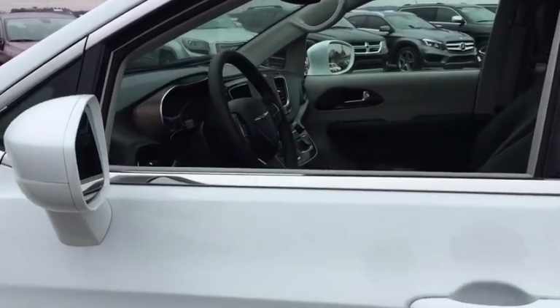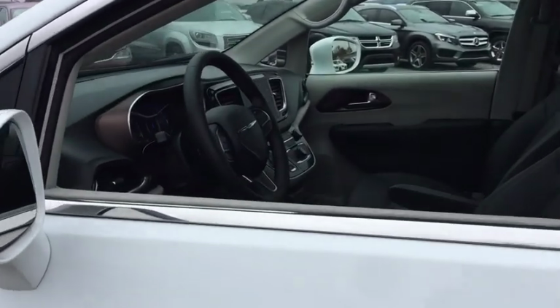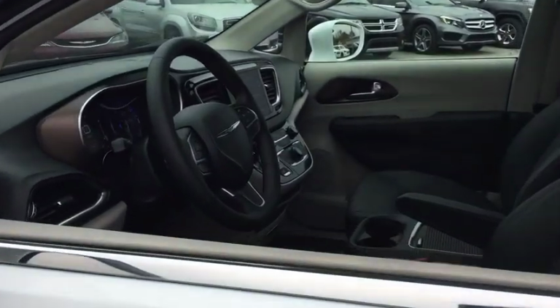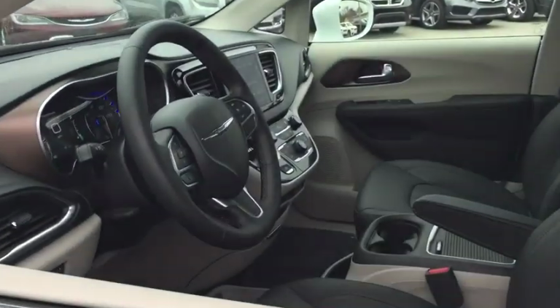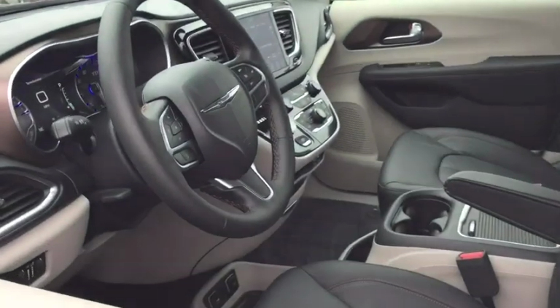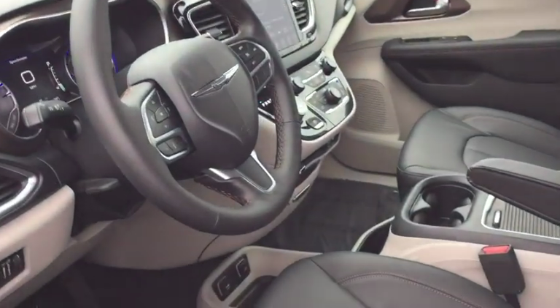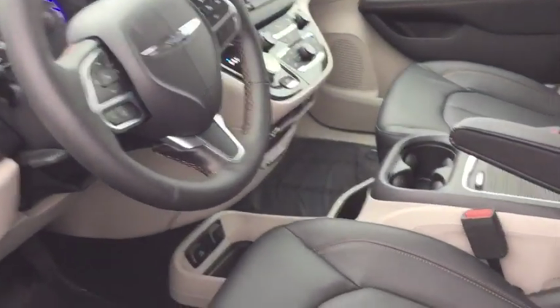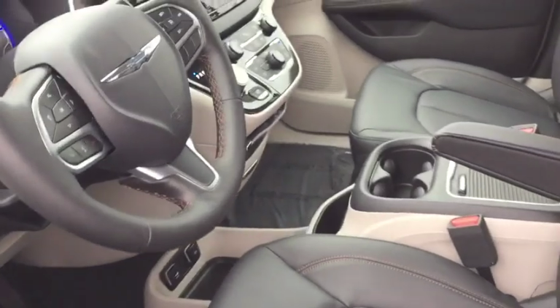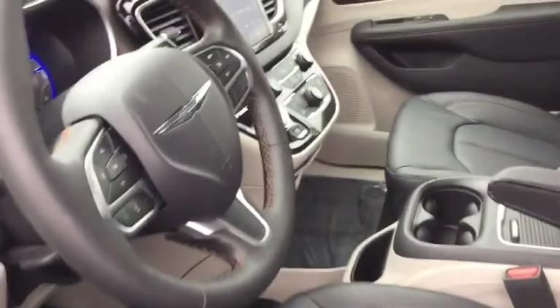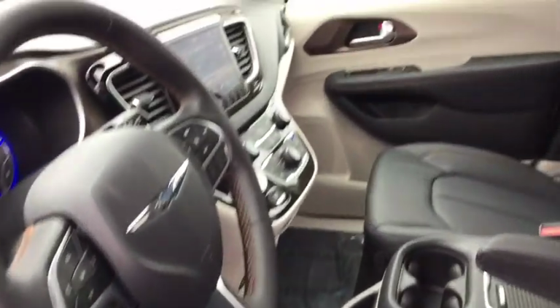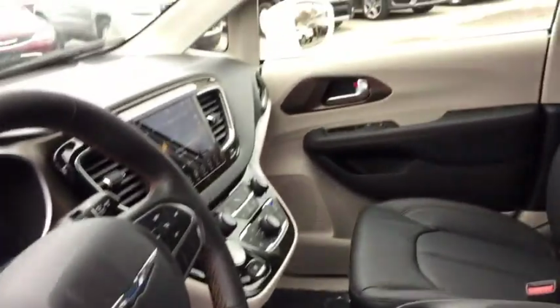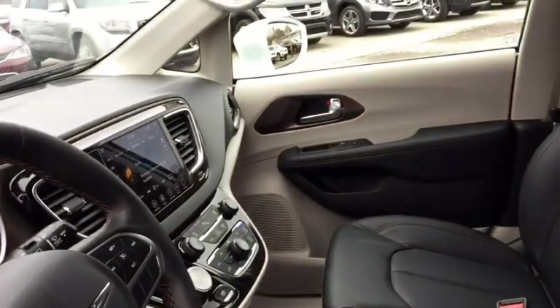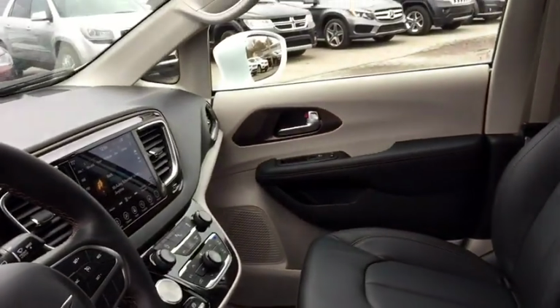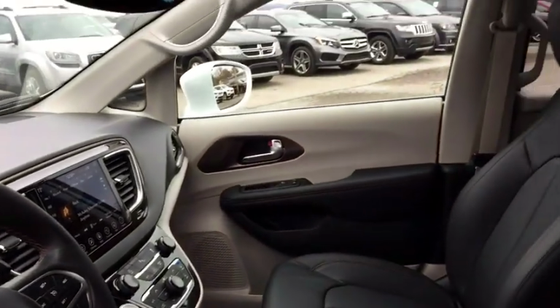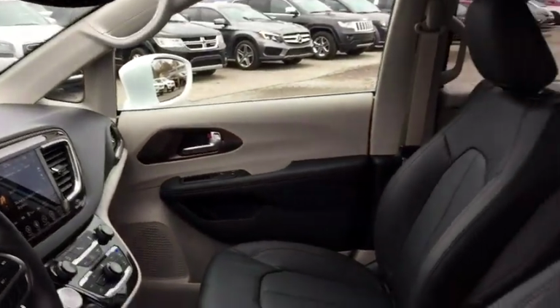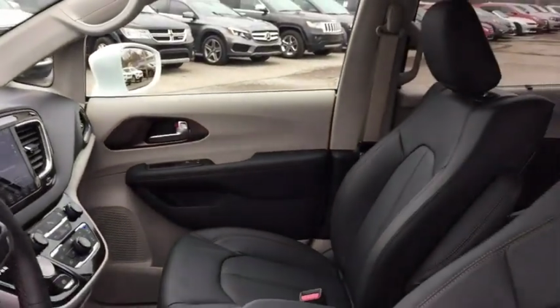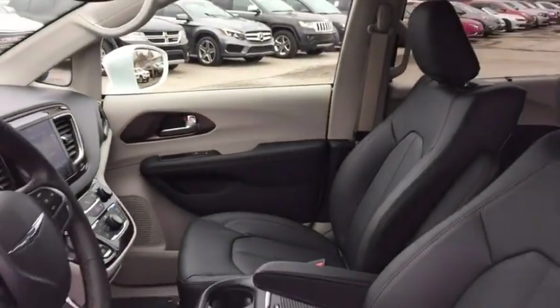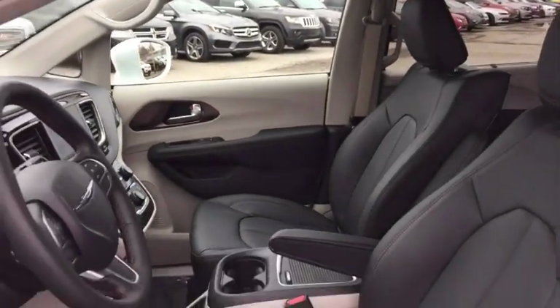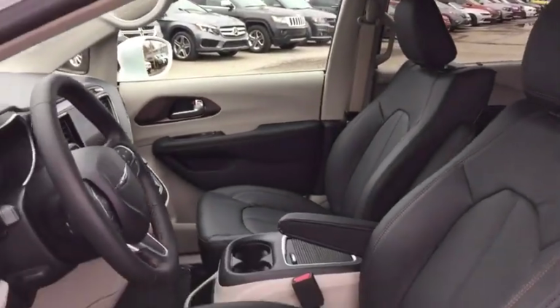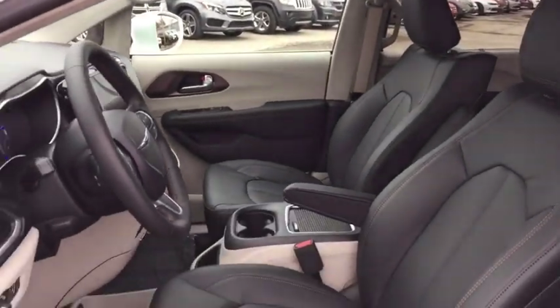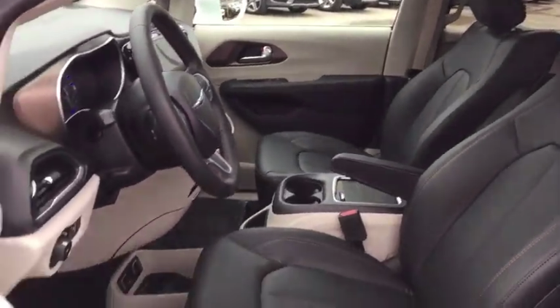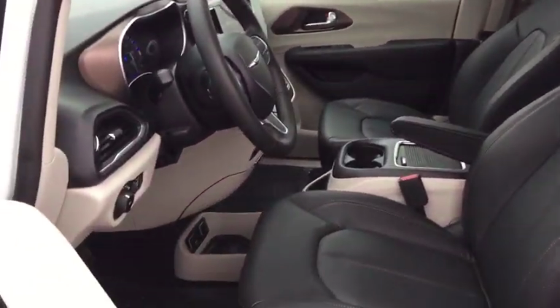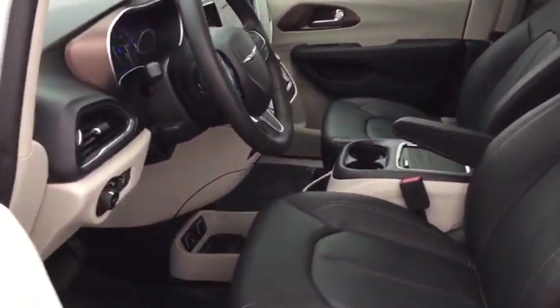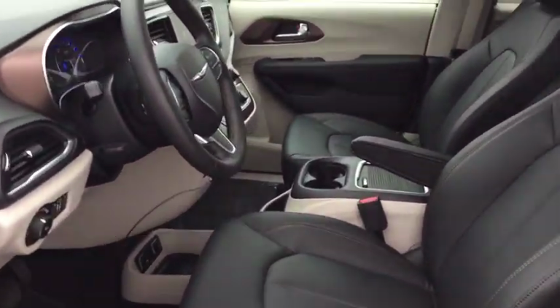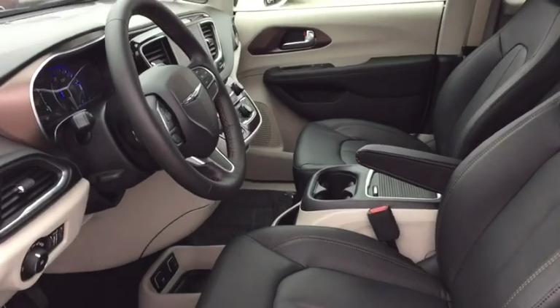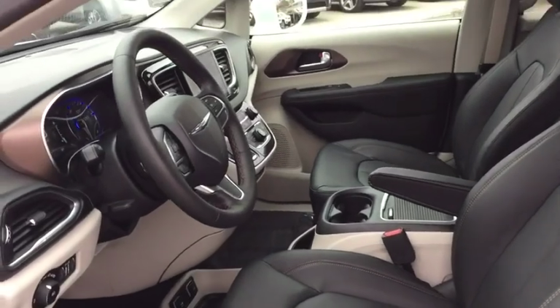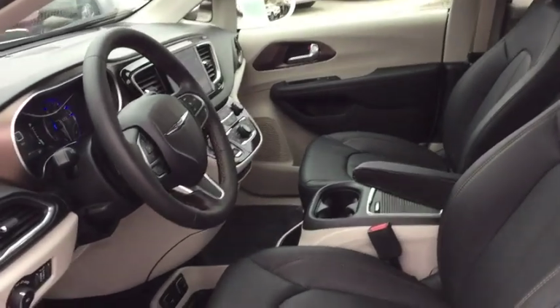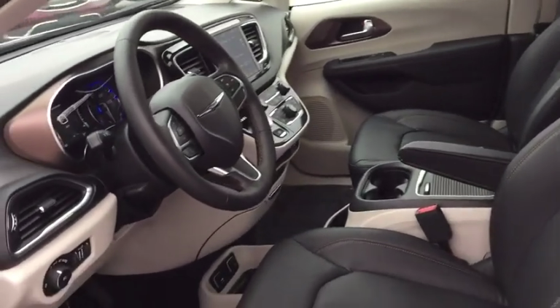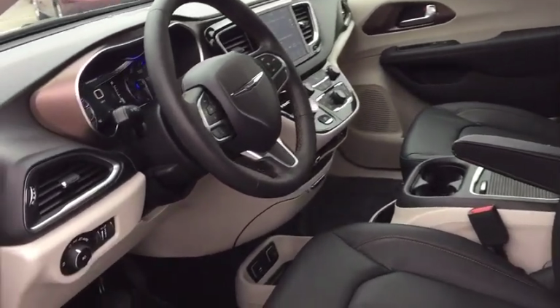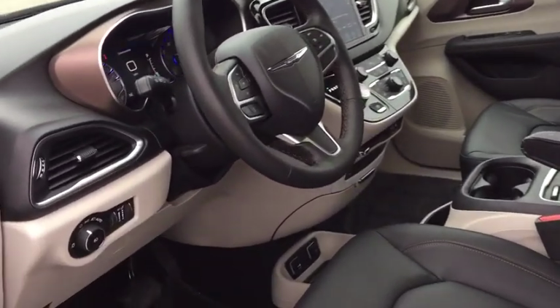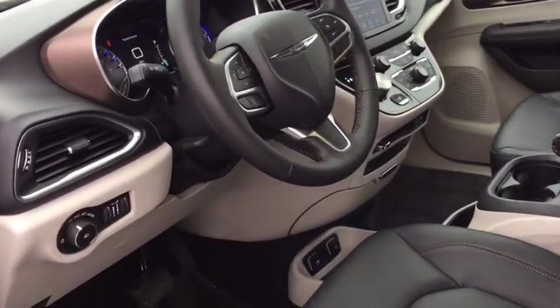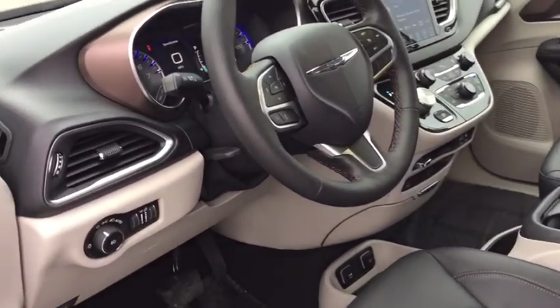Leather wrapped steering wheel, adjustable steering wheel, power steering, four-wheel disc brakes, floor mats, keyless start, auto dimming rear view mirror, aluminum wheels.